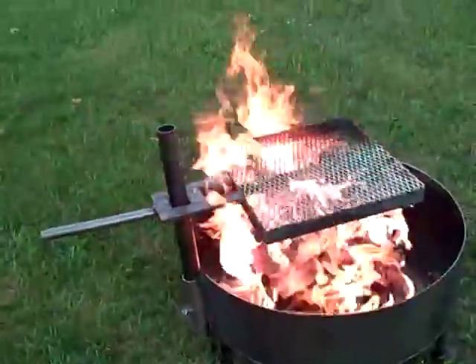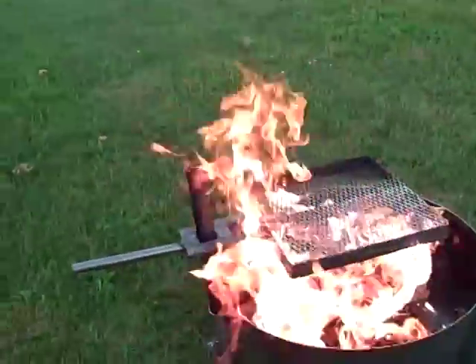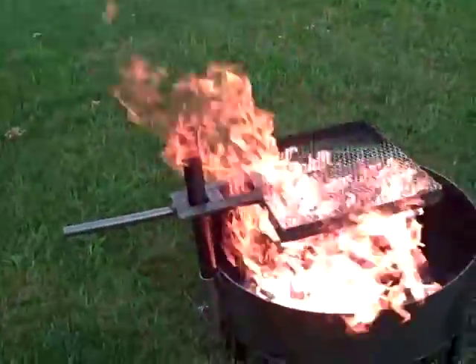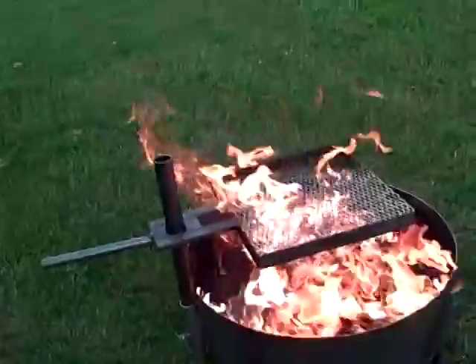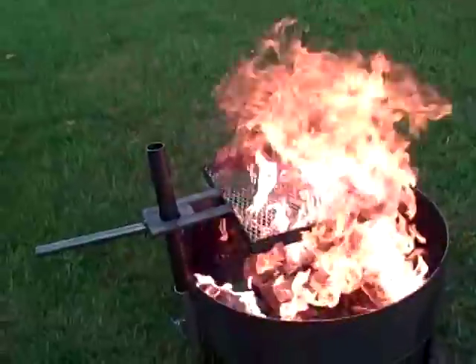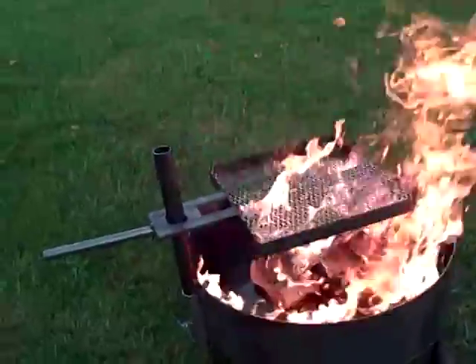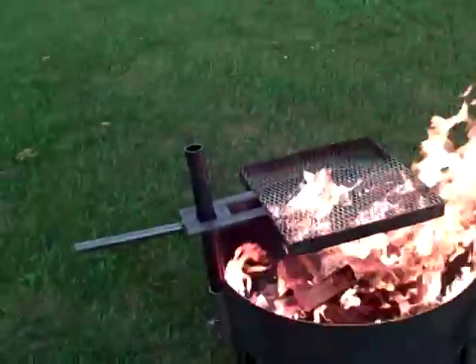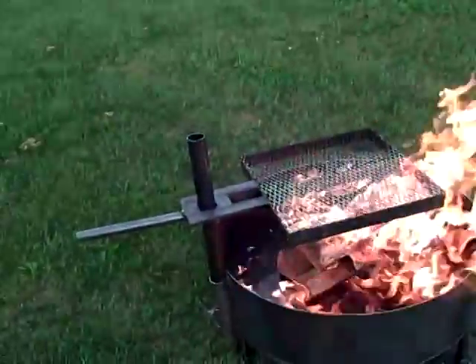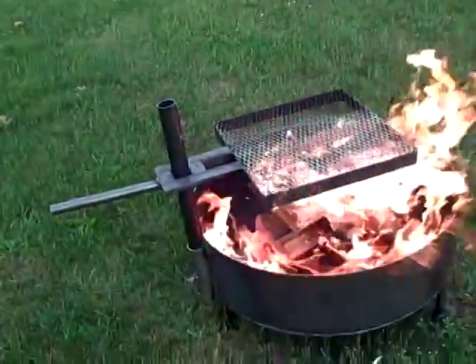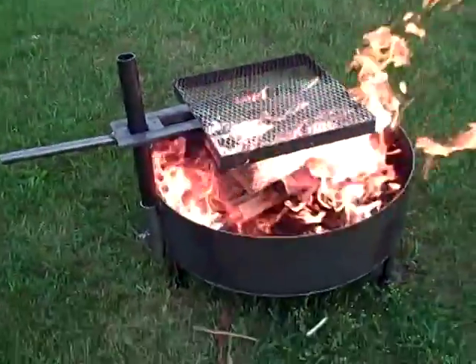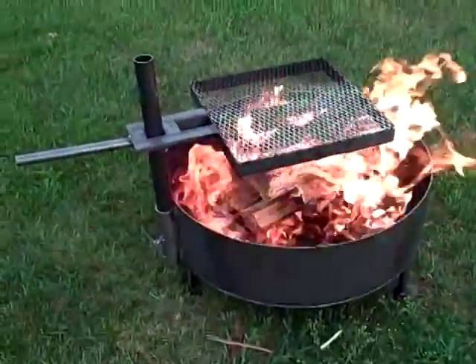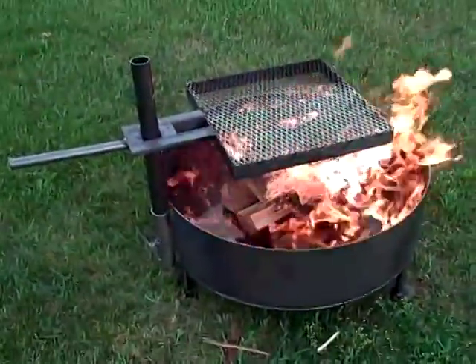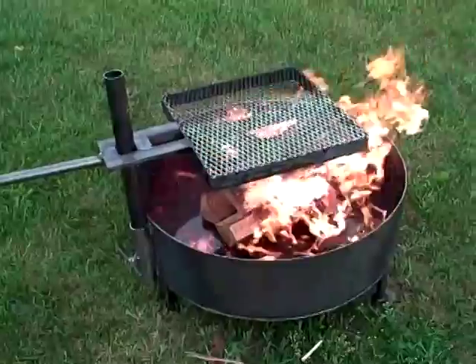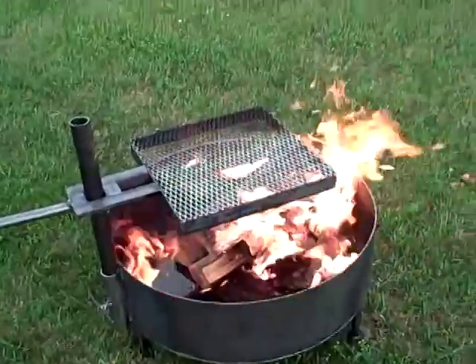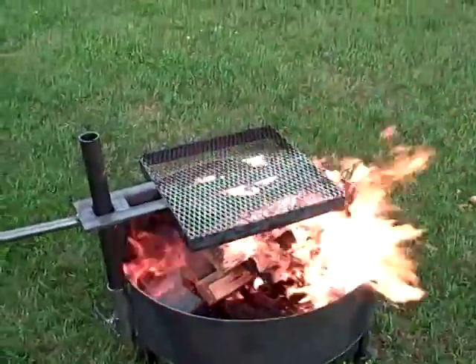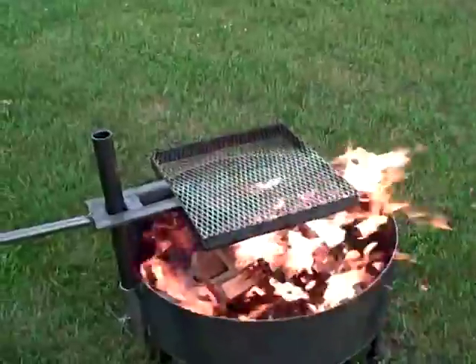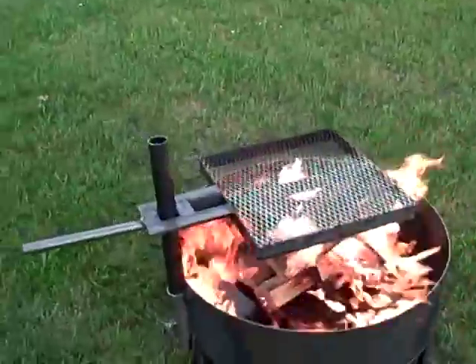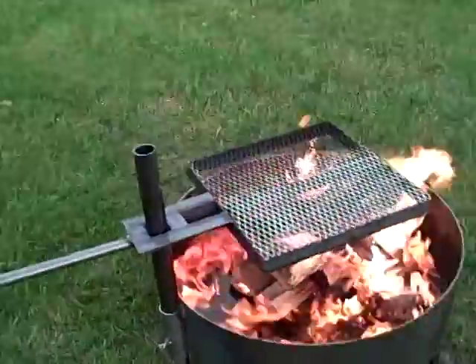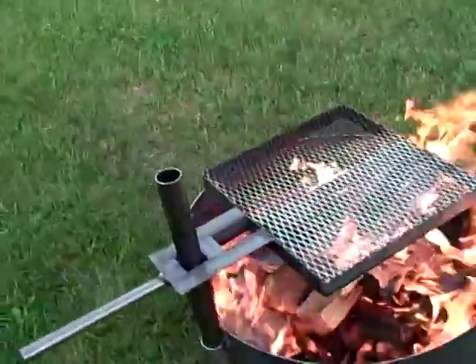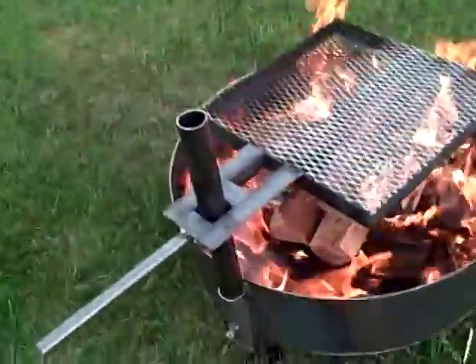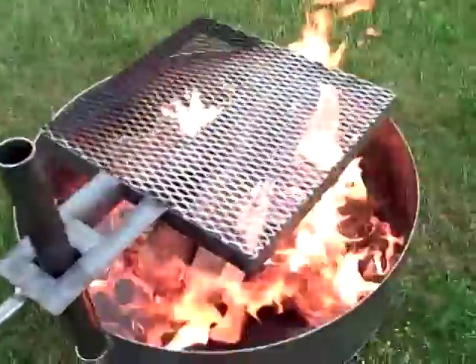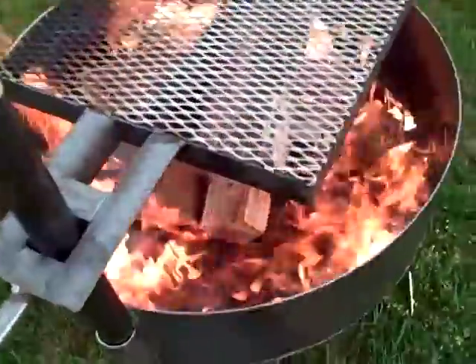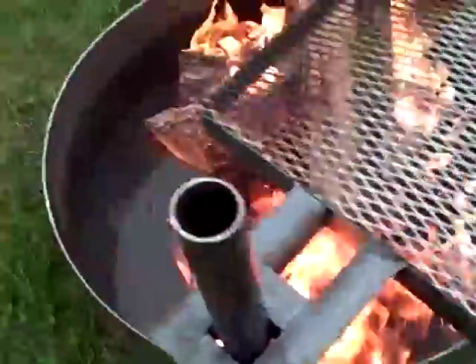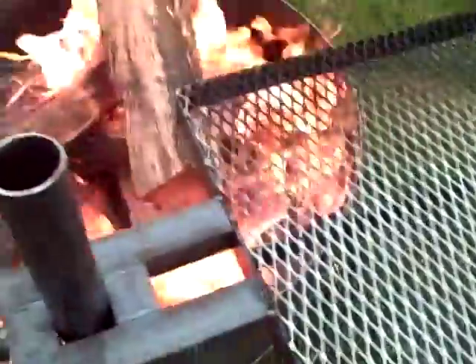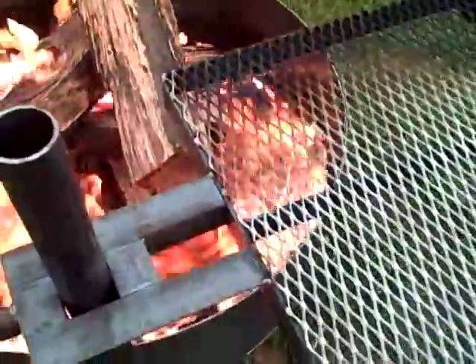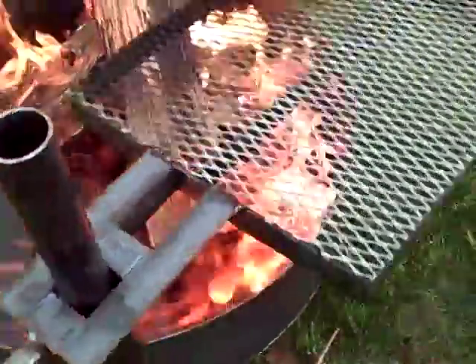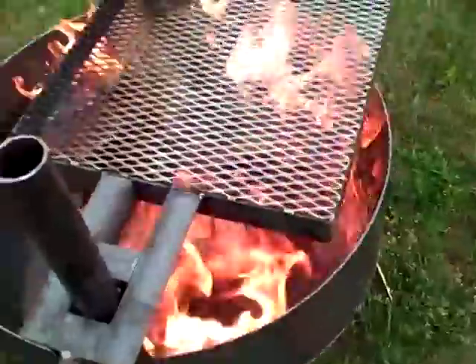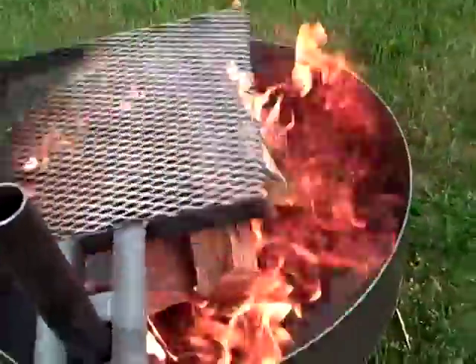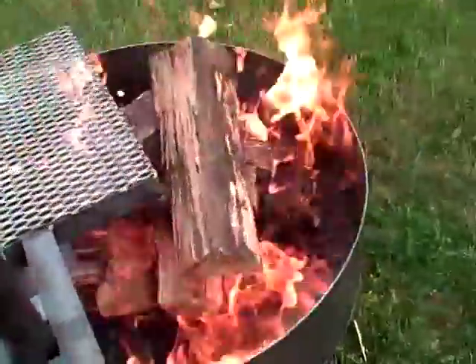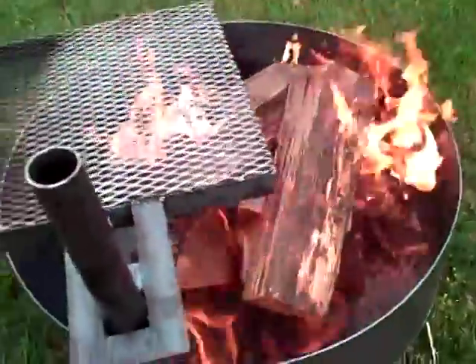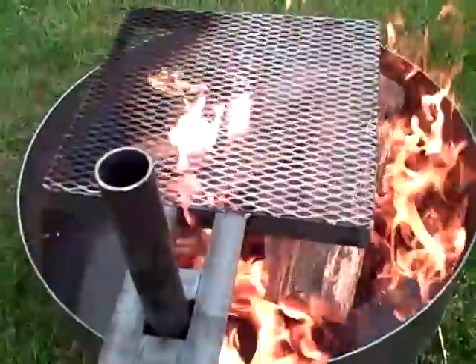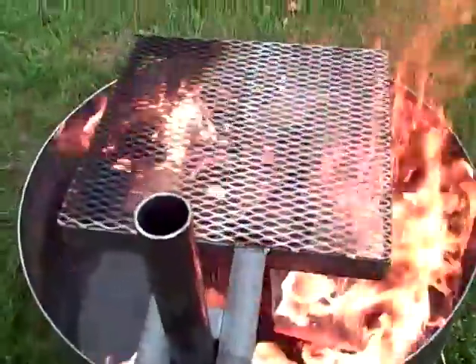You can also add this portable grilling stand to it. The grilling stand adjusts to the left or to the right, and up and down.